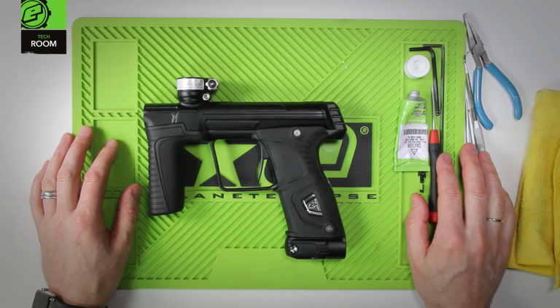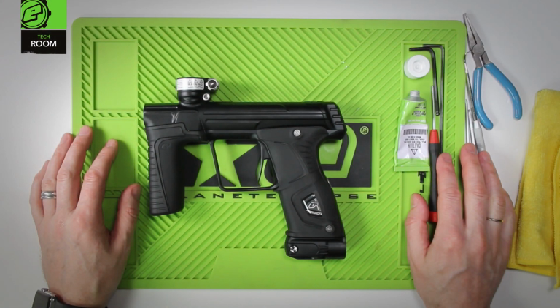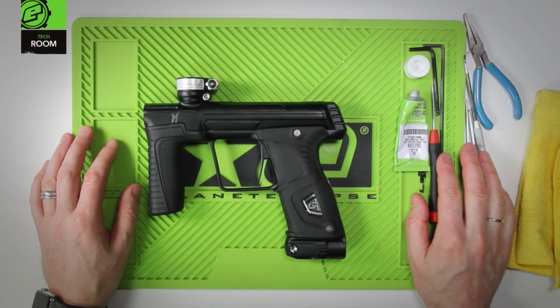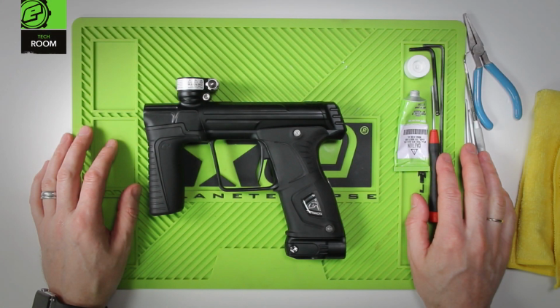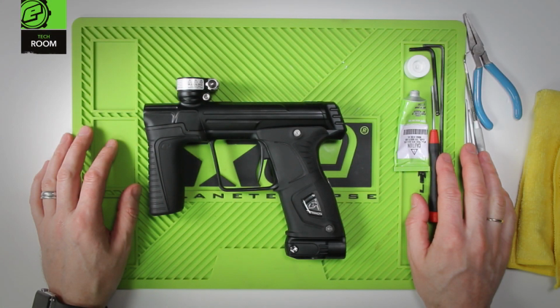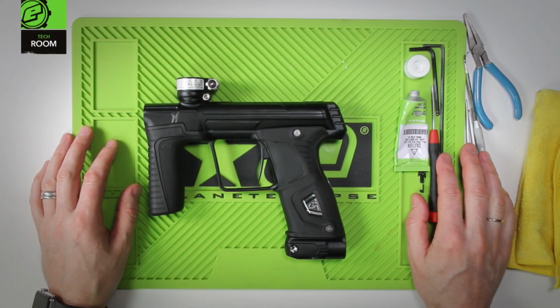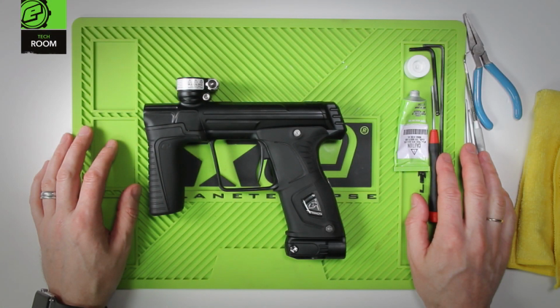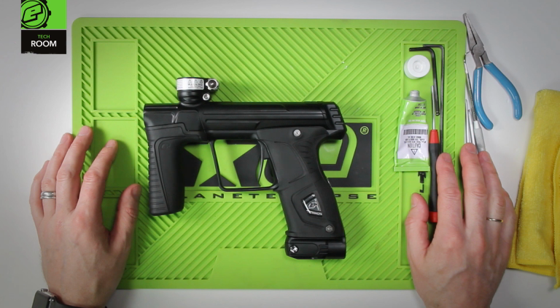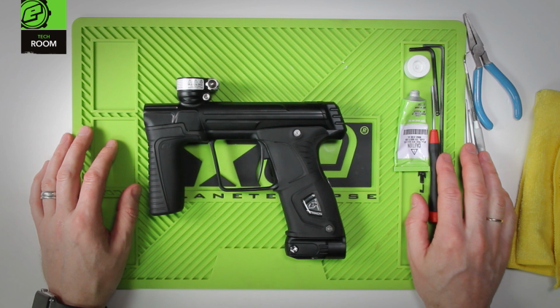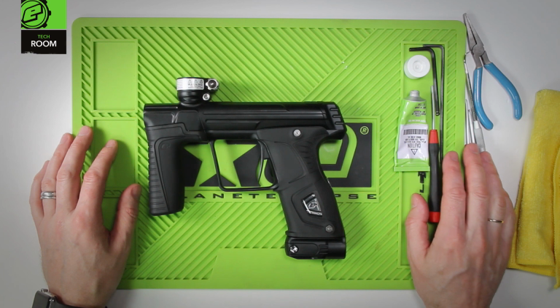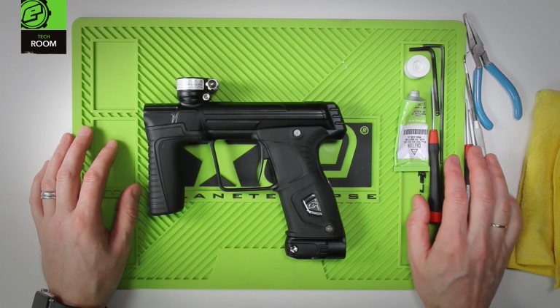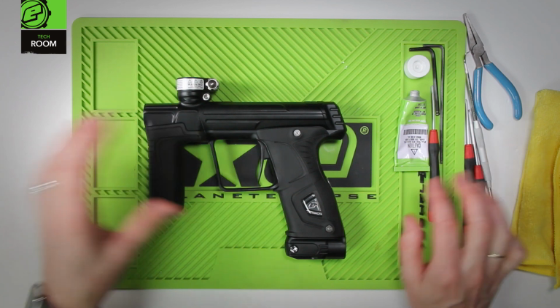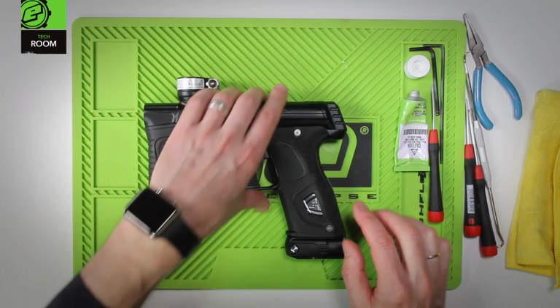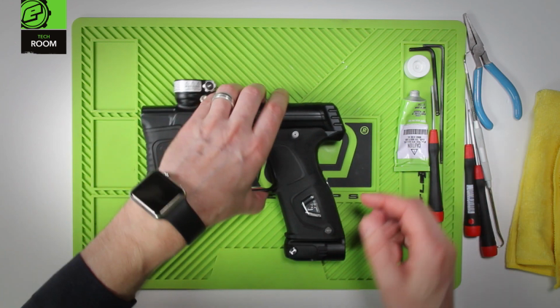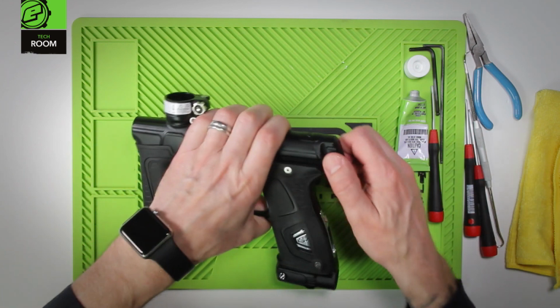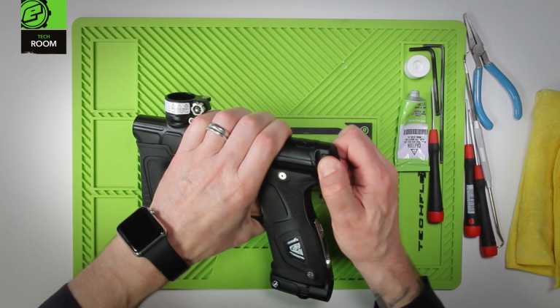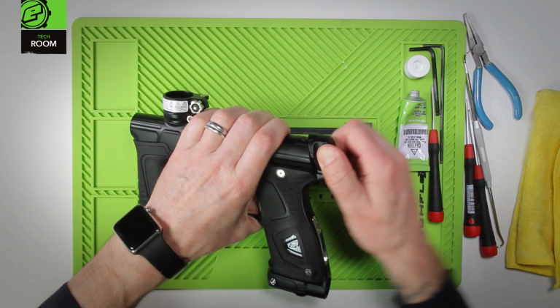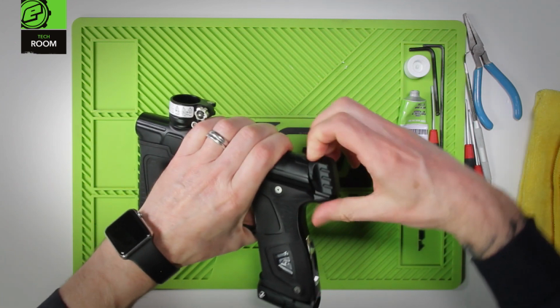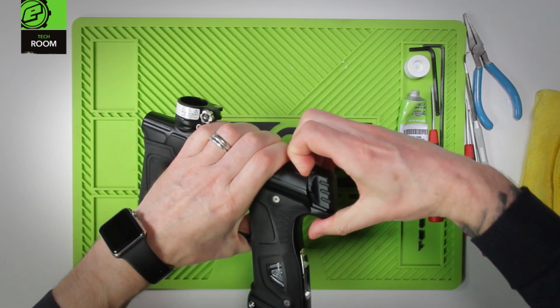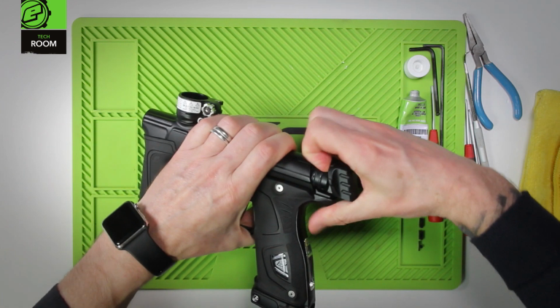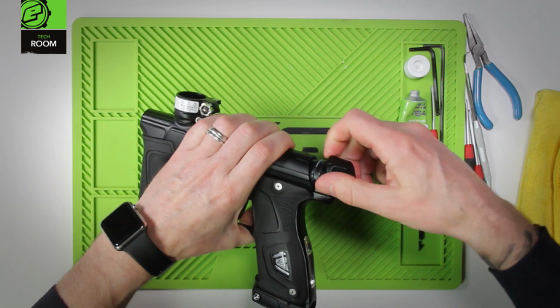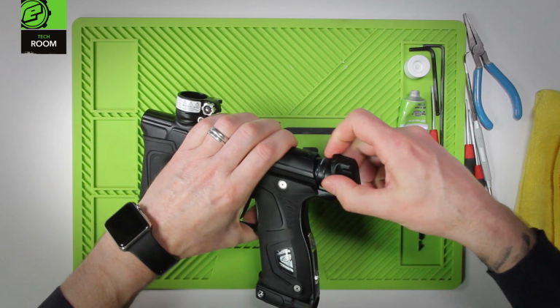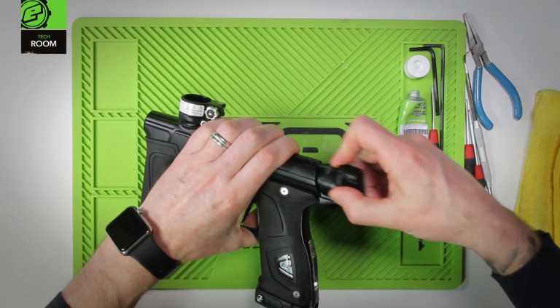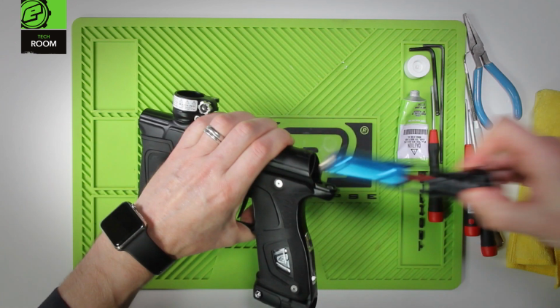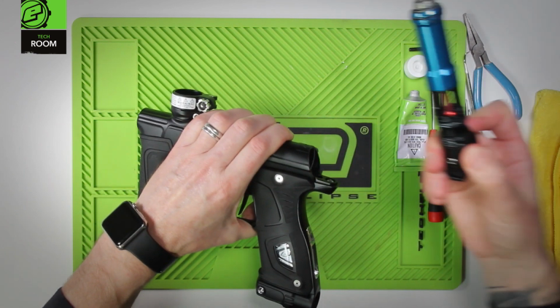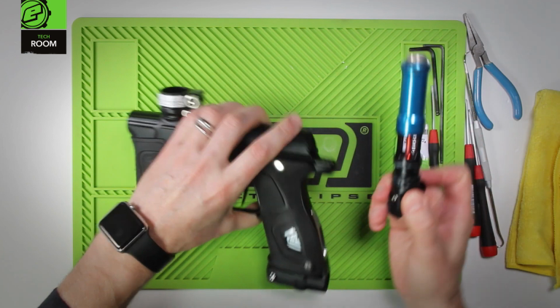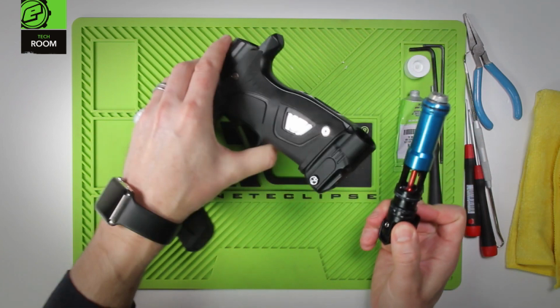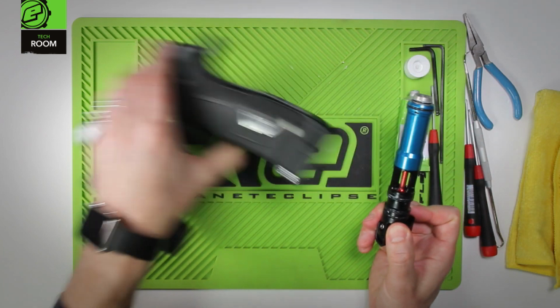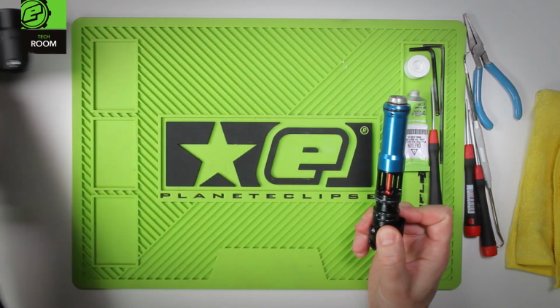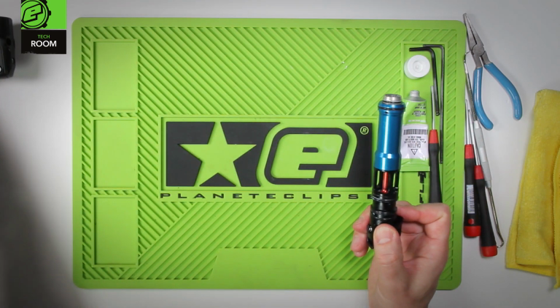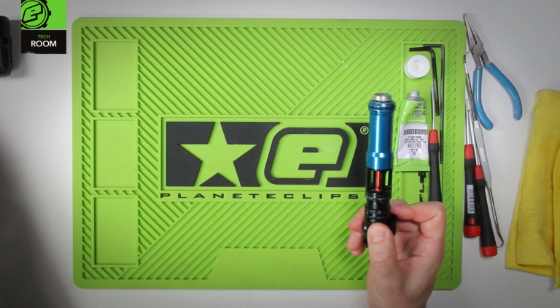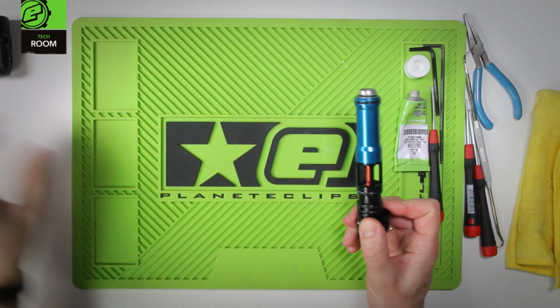This is advanced bolt maintenance for a 170R. The first thing to do is remove the drivetrain from the marker body. The marker can now be placed on one side.